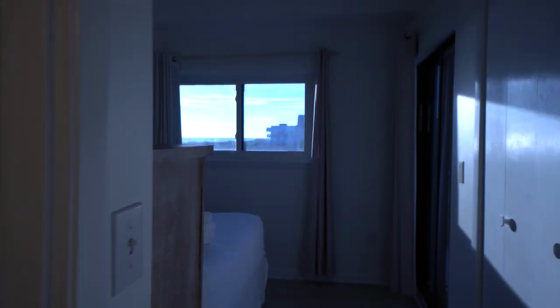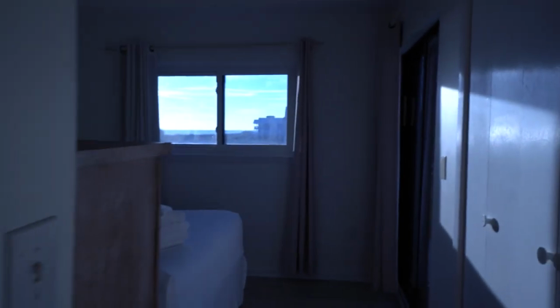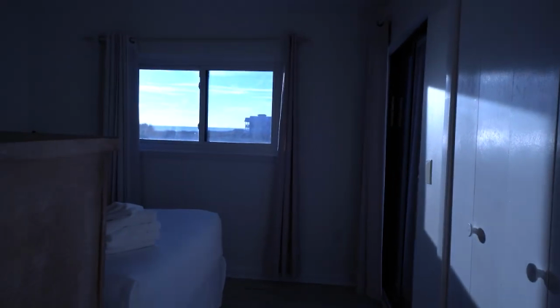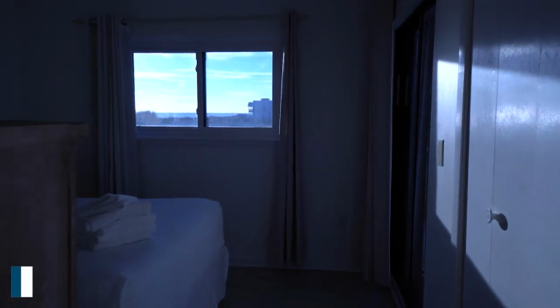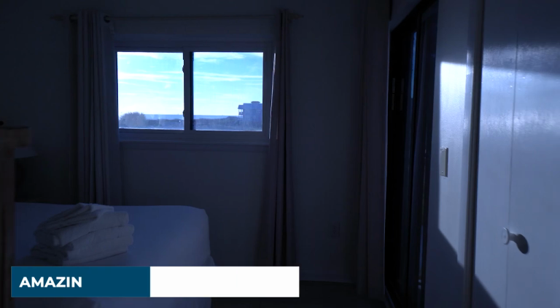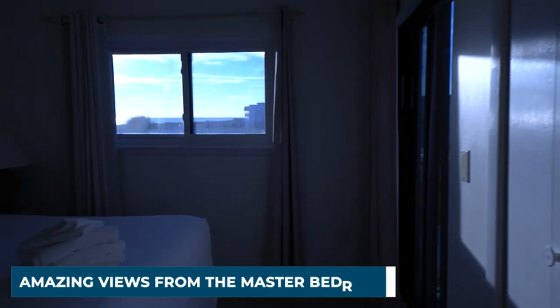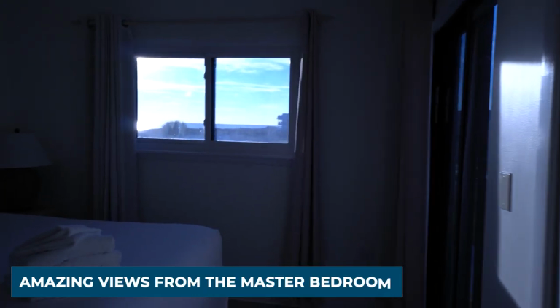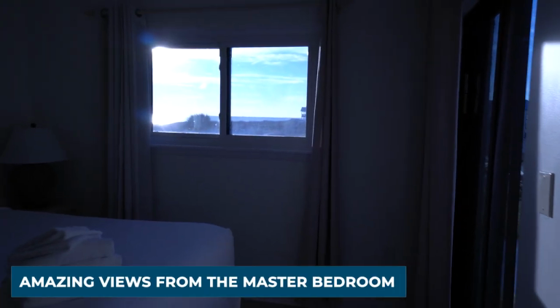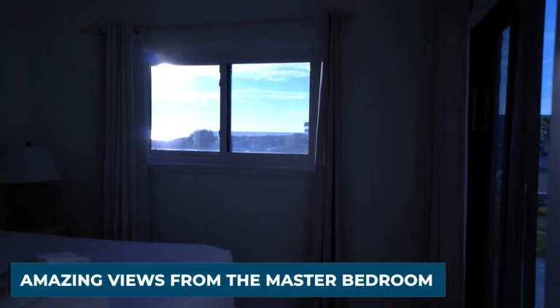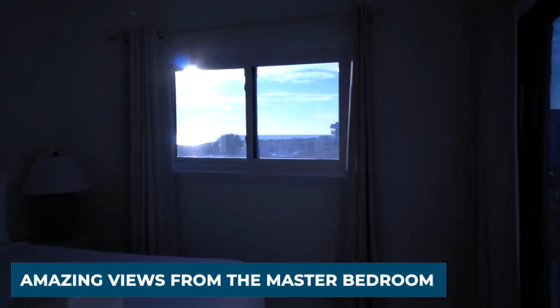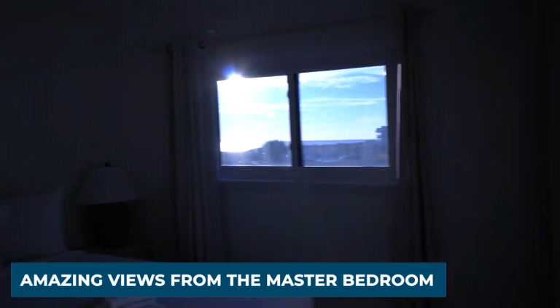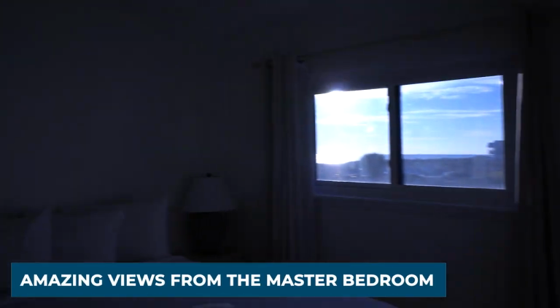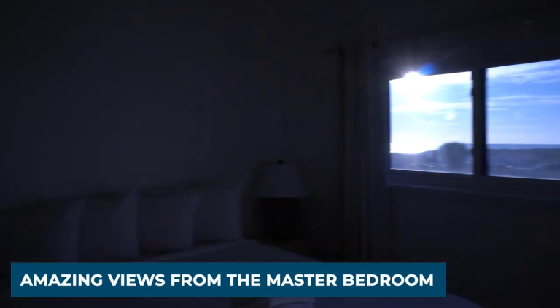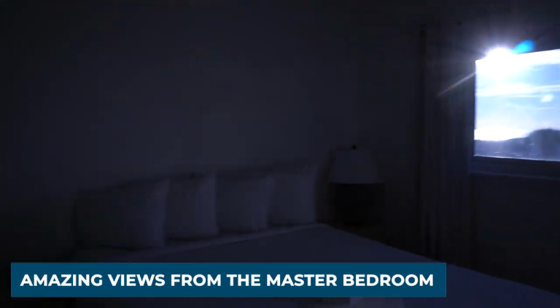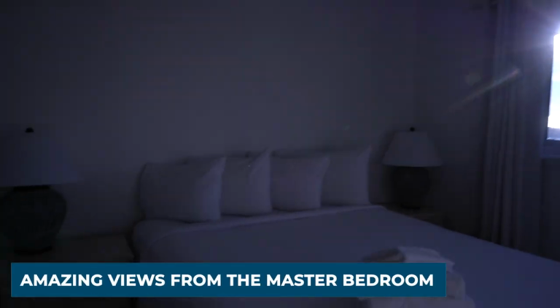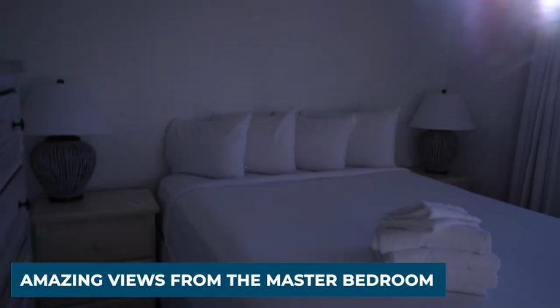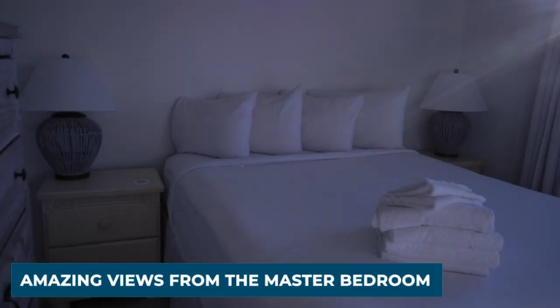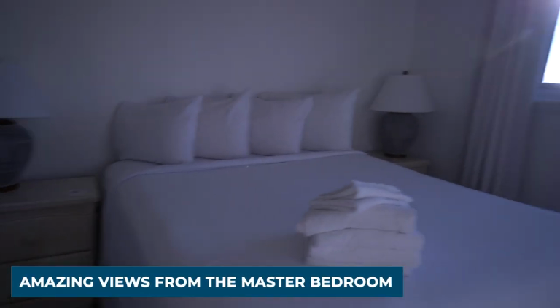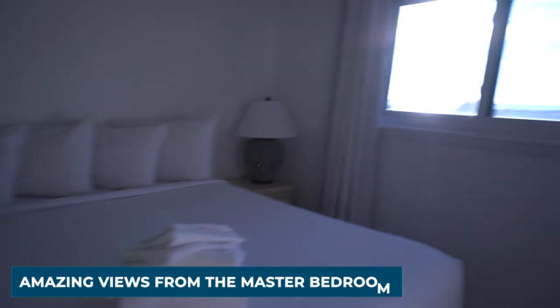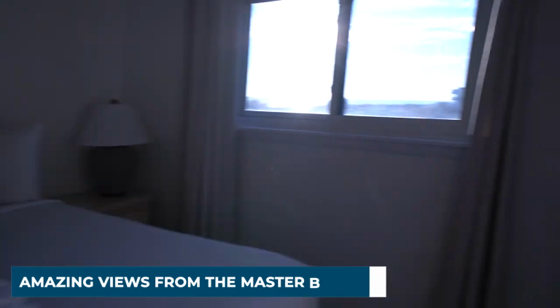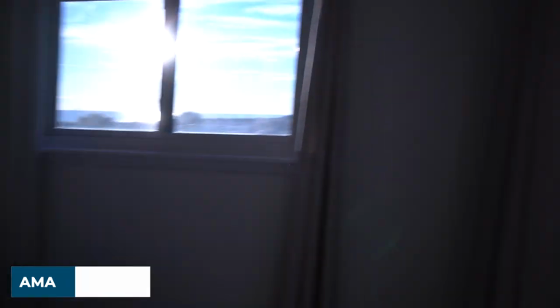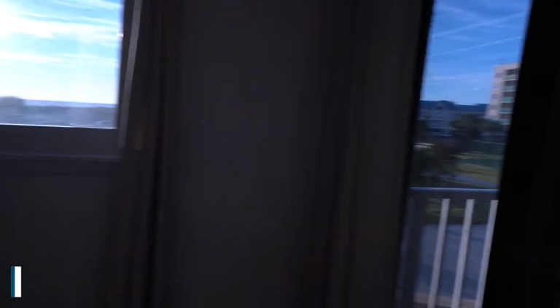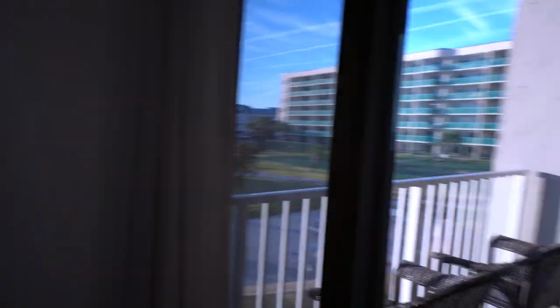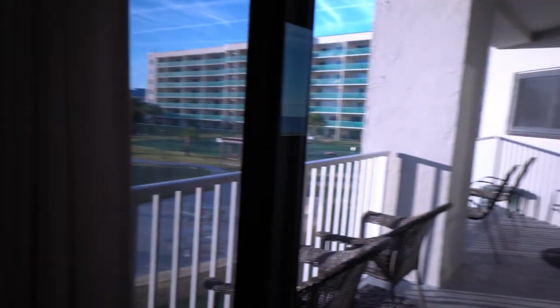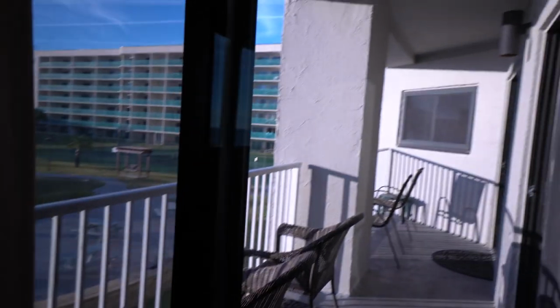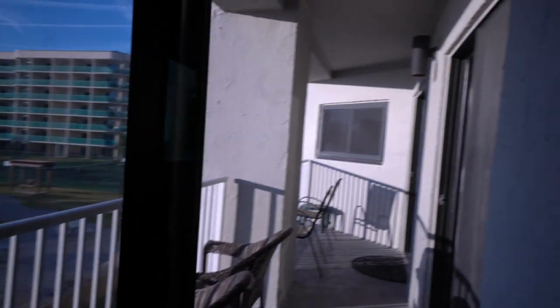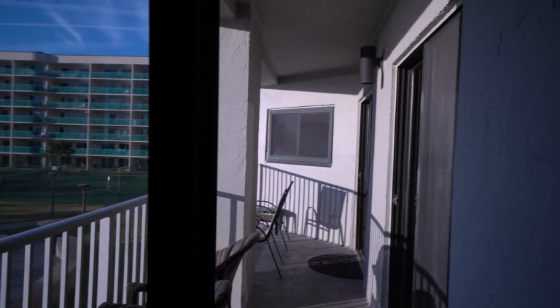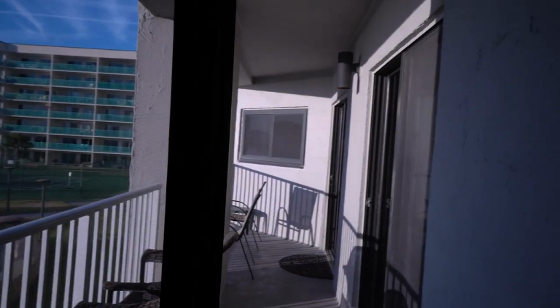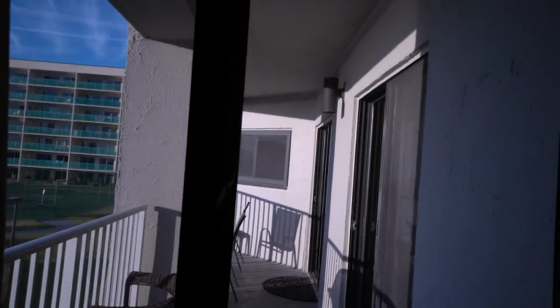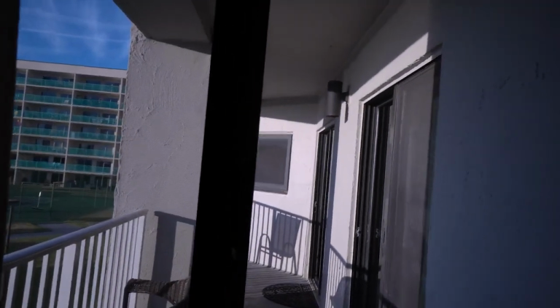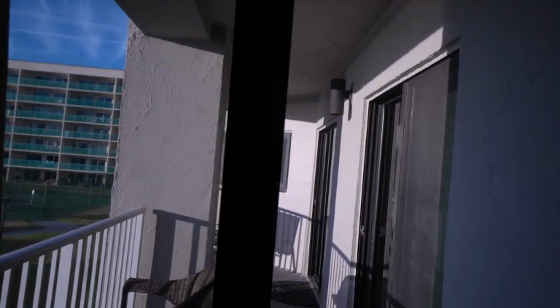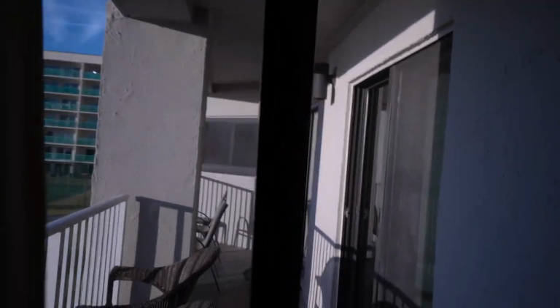The master bedroom has views of the Gulf of Mexico and the beach, both from the side and also access to the balcony. And this is a private balcony, just for this unit.